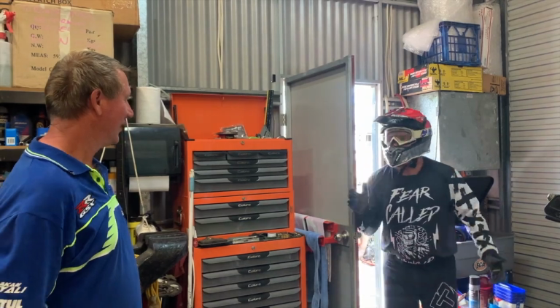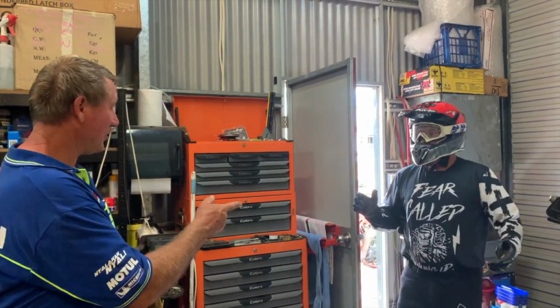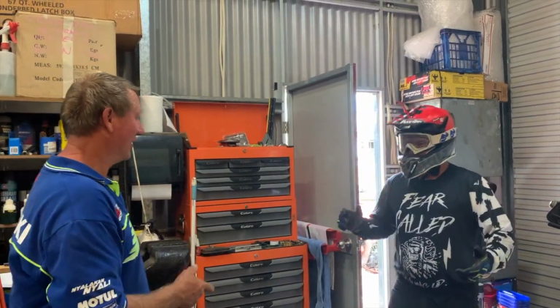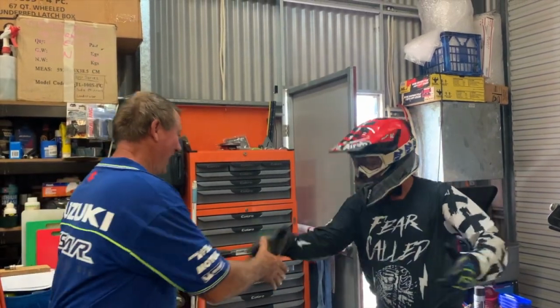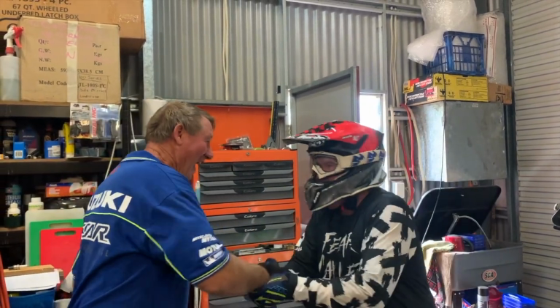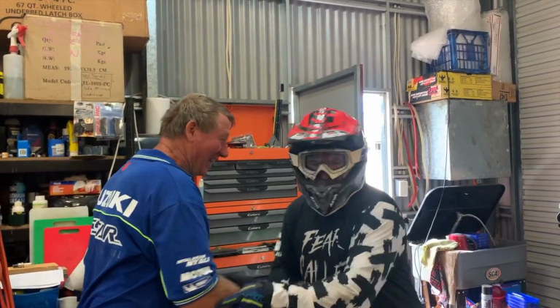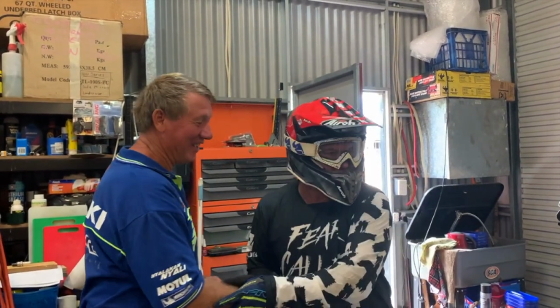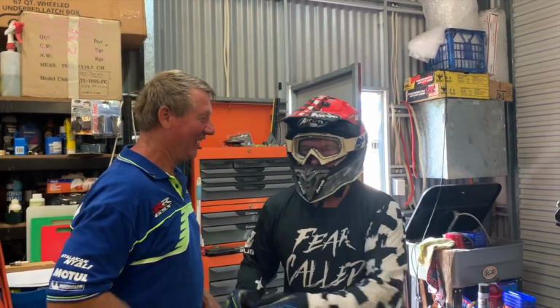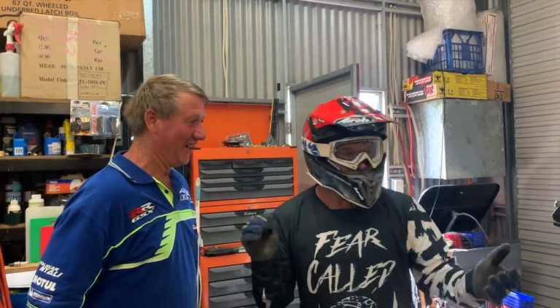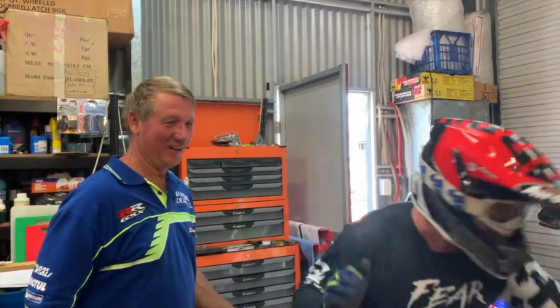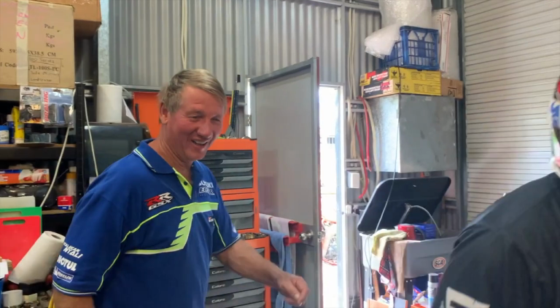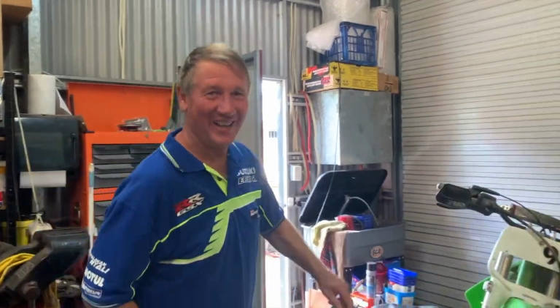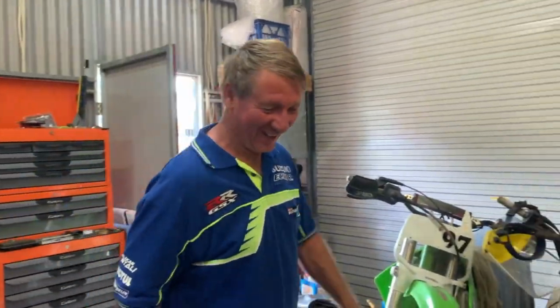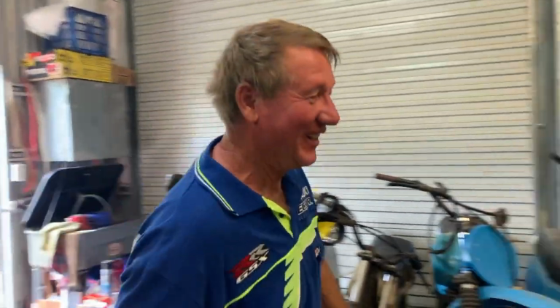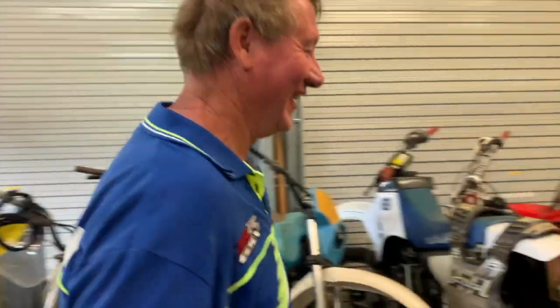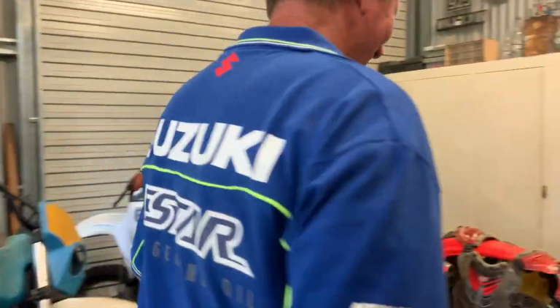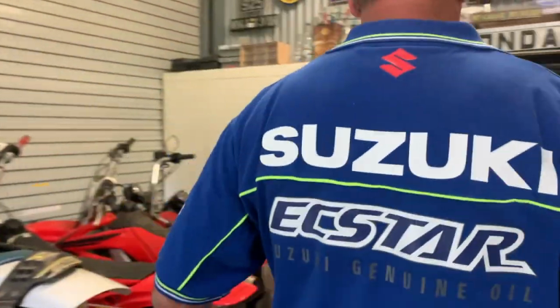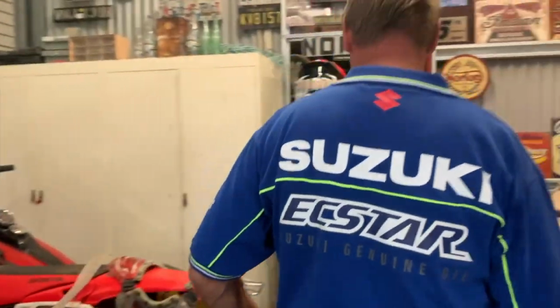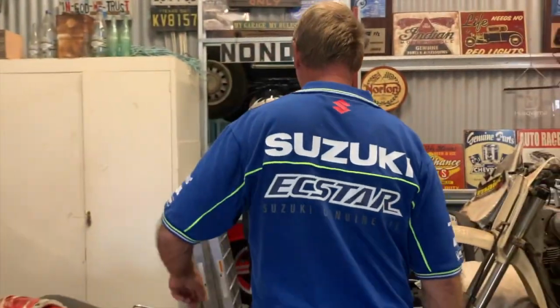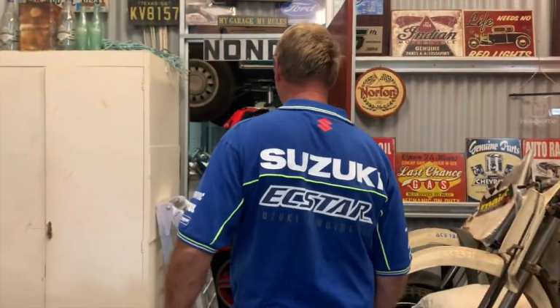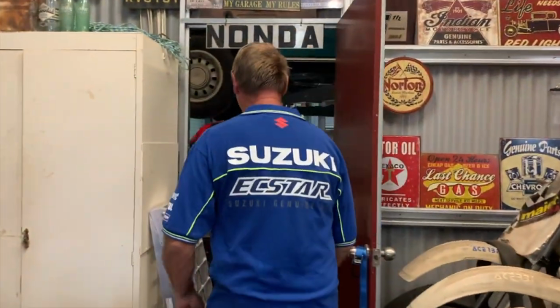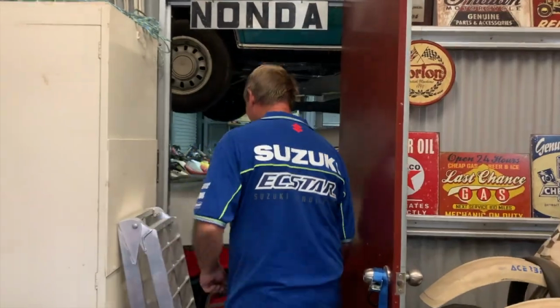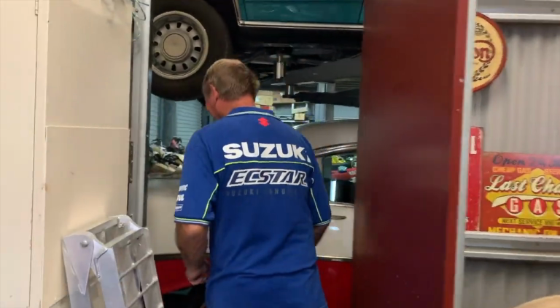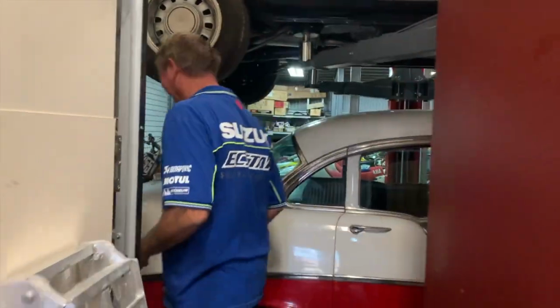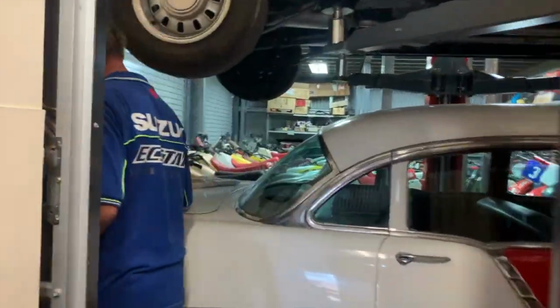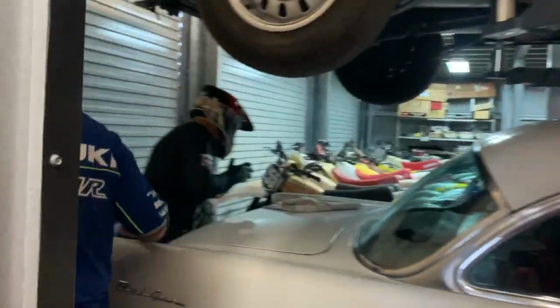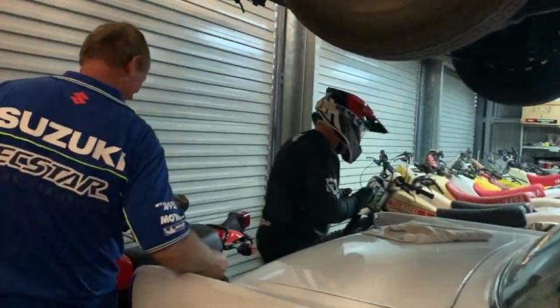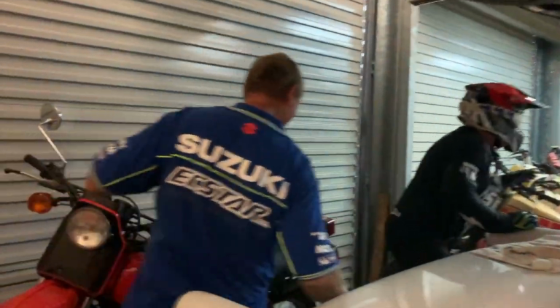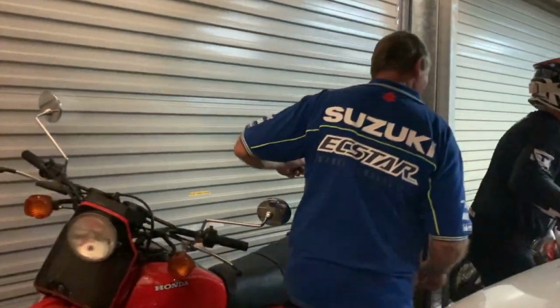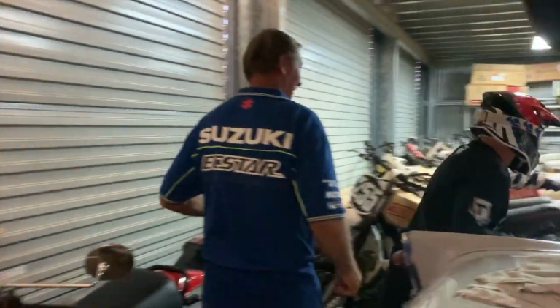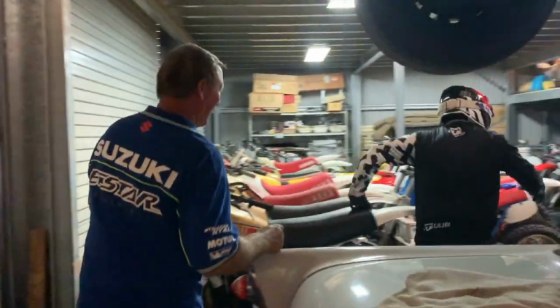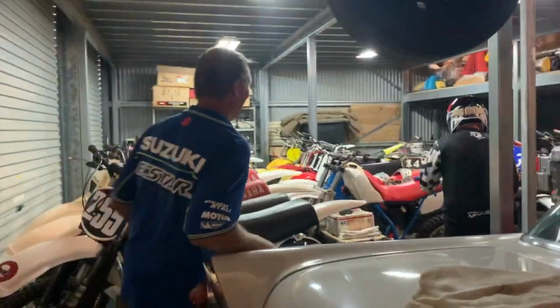Welcome riding buddies. This week's video is going to be a continuation of Harry Mason Shed 1 and Shed 2. We broke that video into two pieces because Harry has got far too many bikes to fit it all into one video.